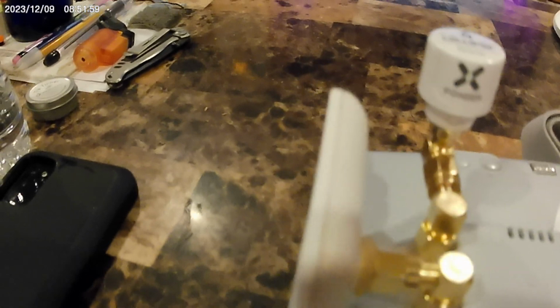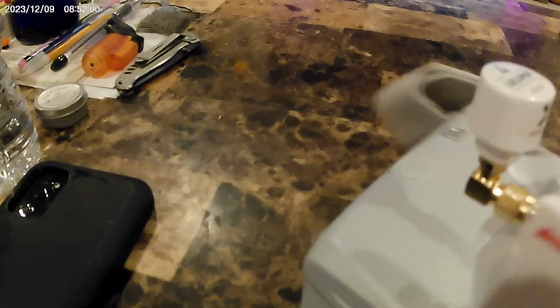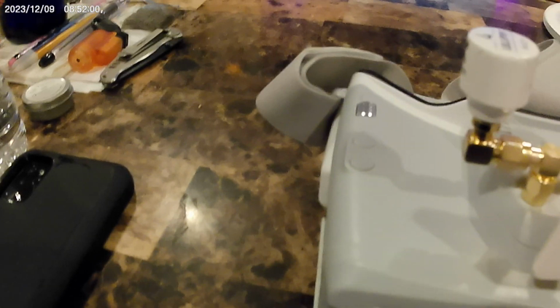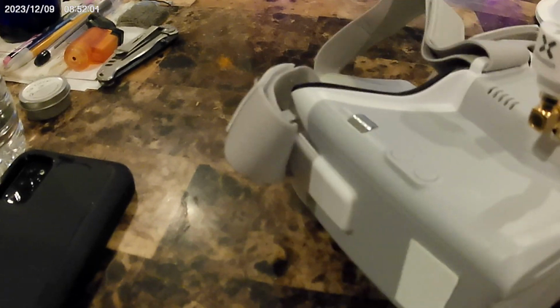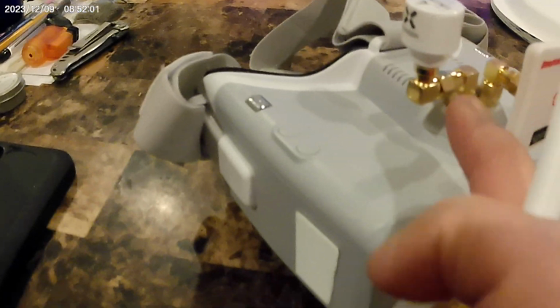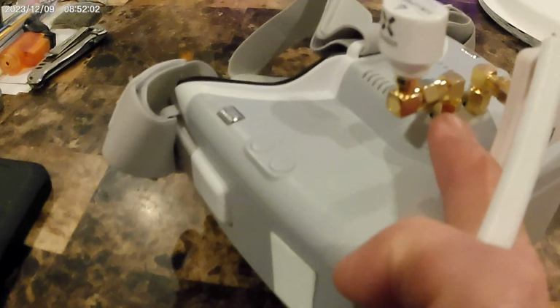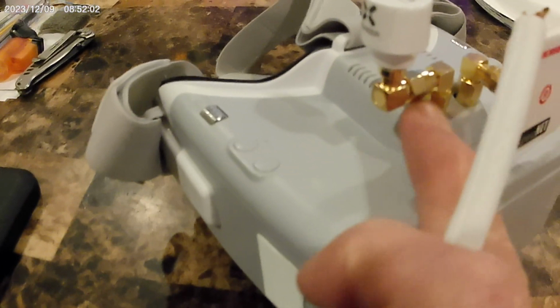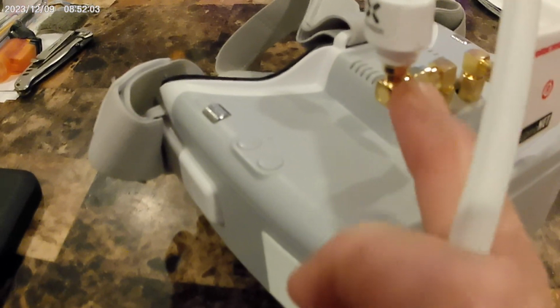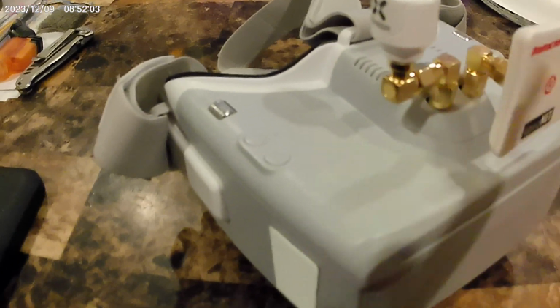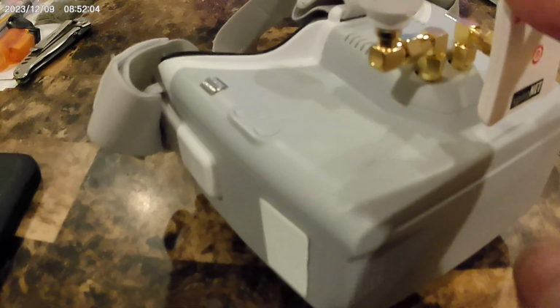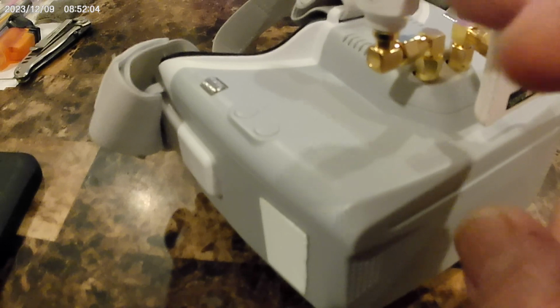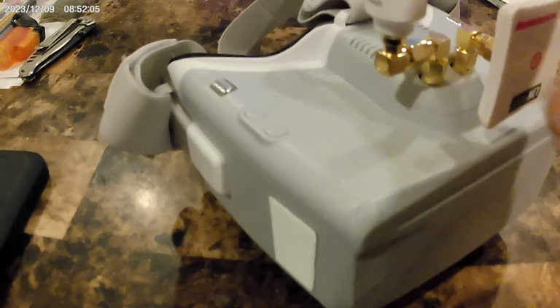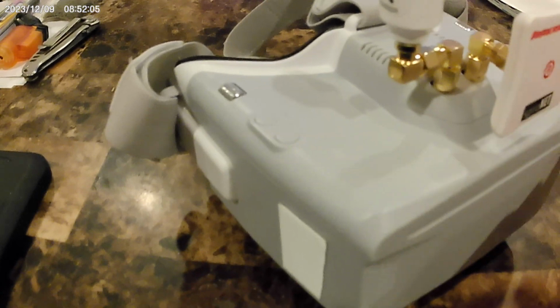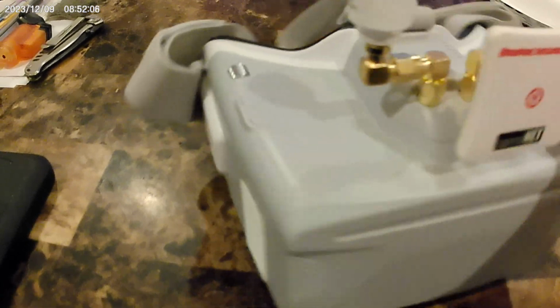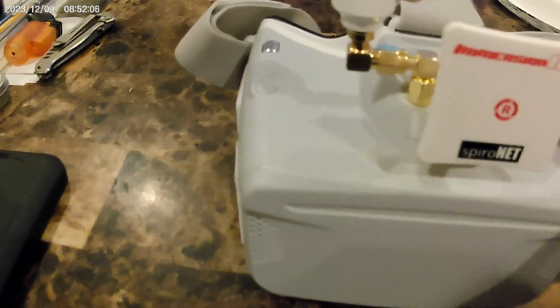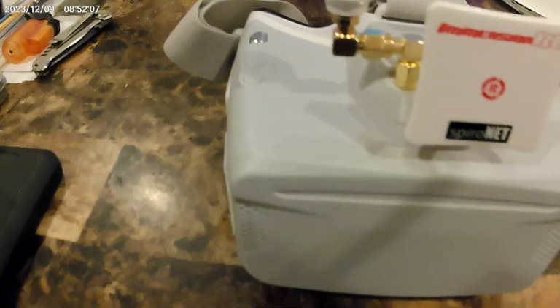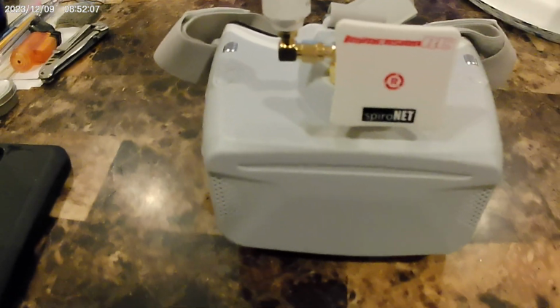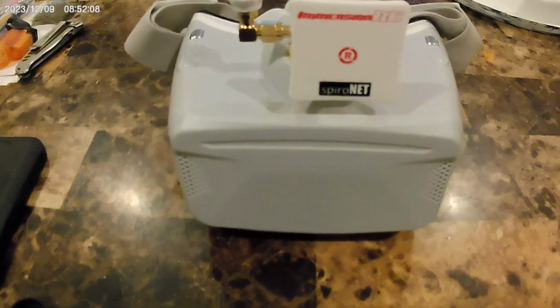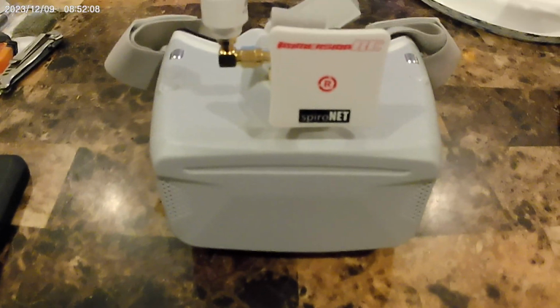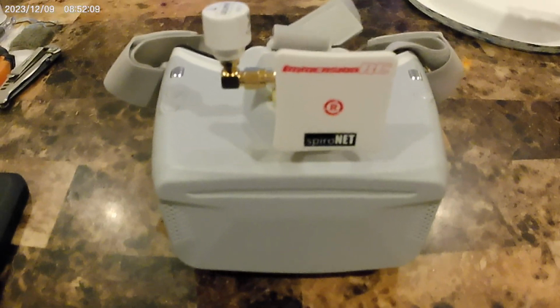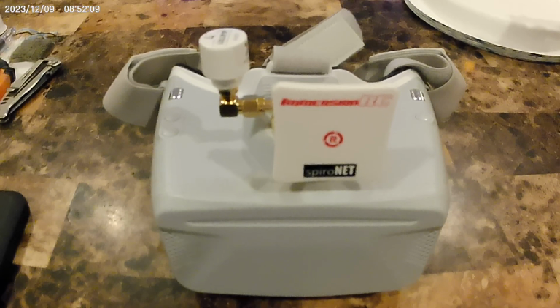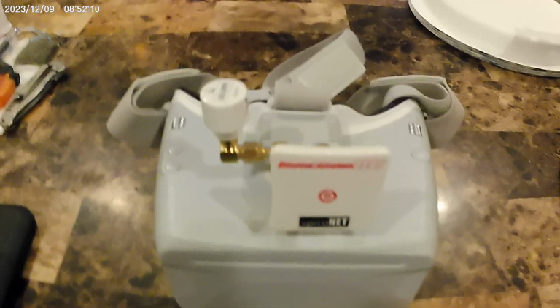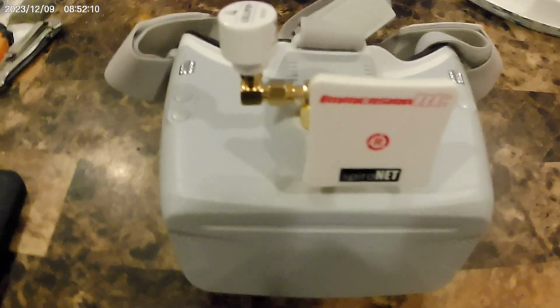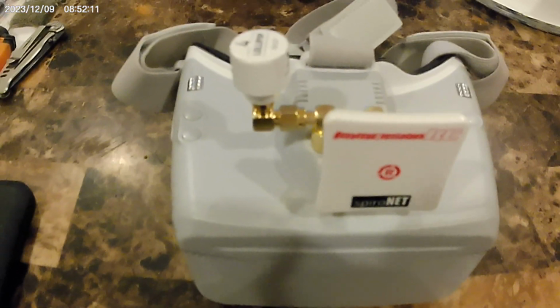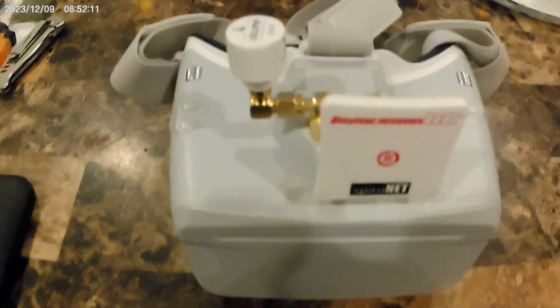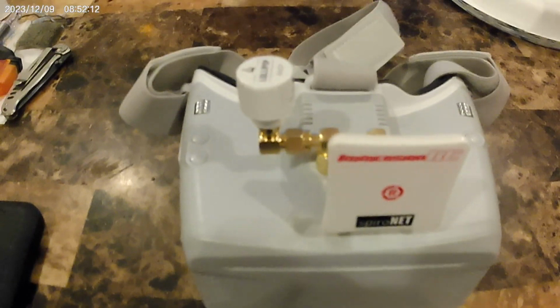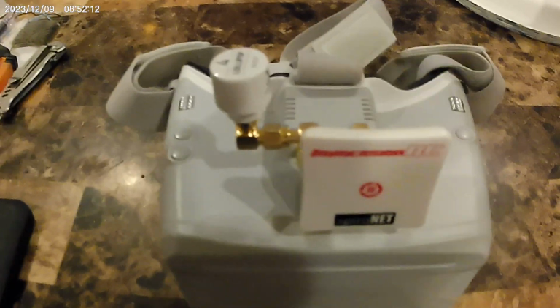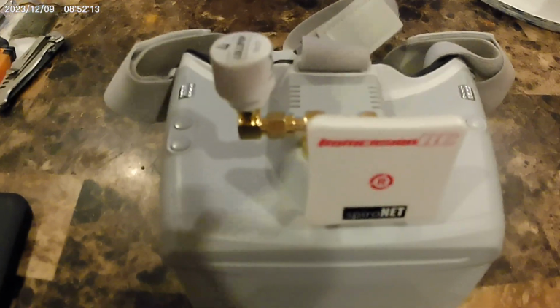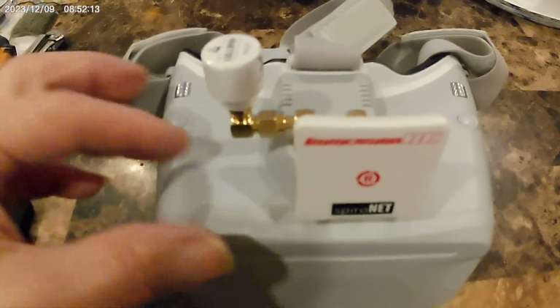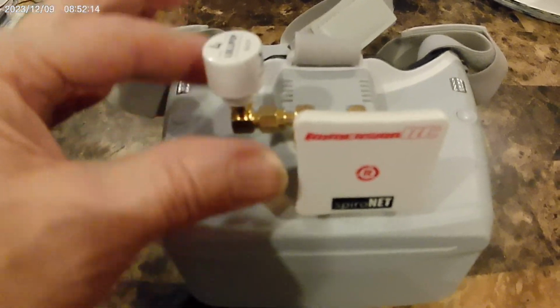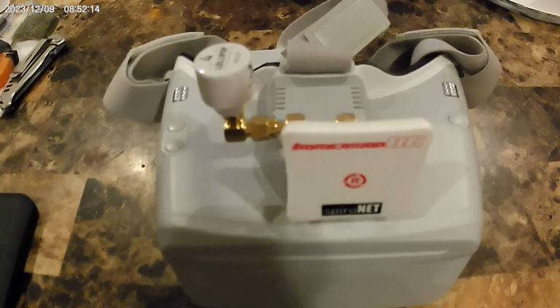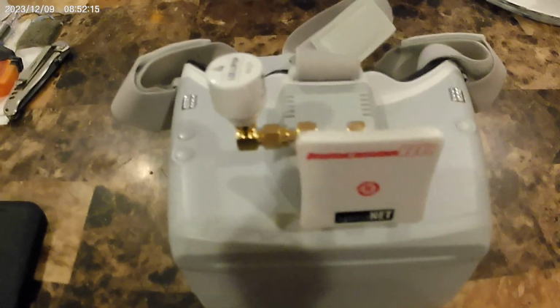I arranged it like this so it's away from the patch. A little better. Hopefully it works good. If not, I'll put the 150mm on again.